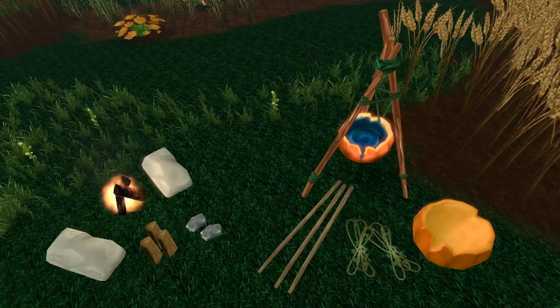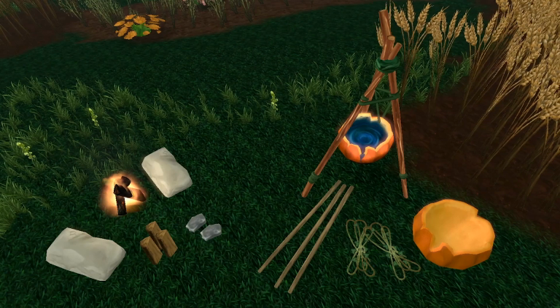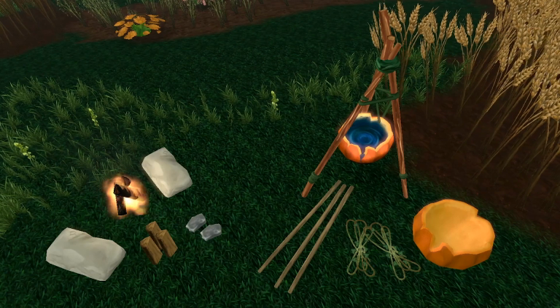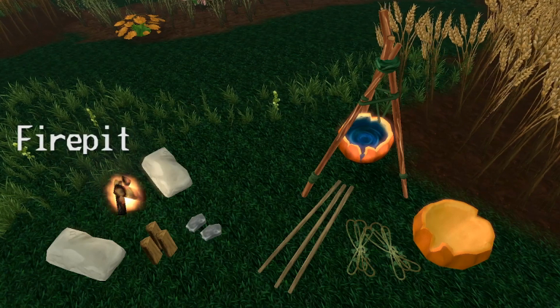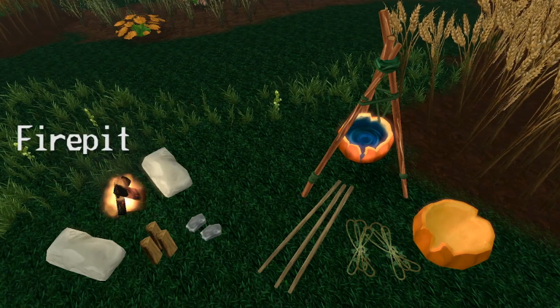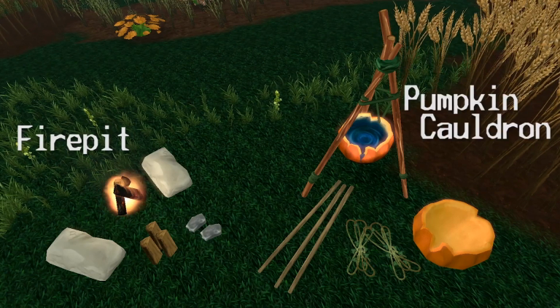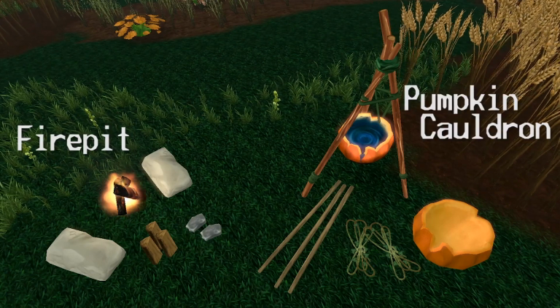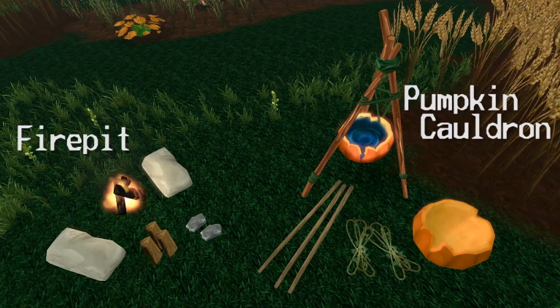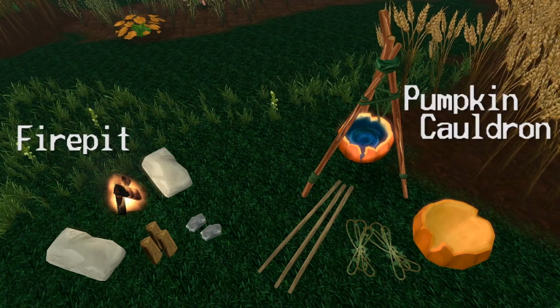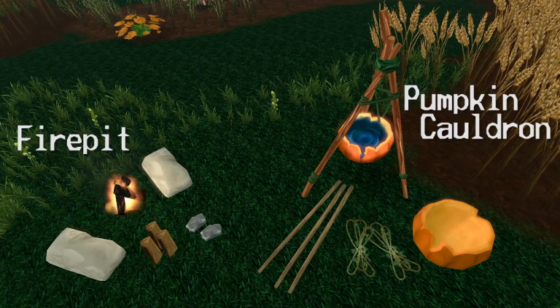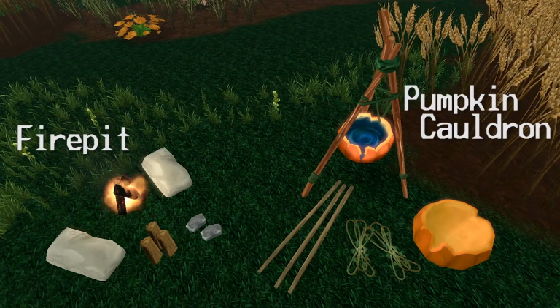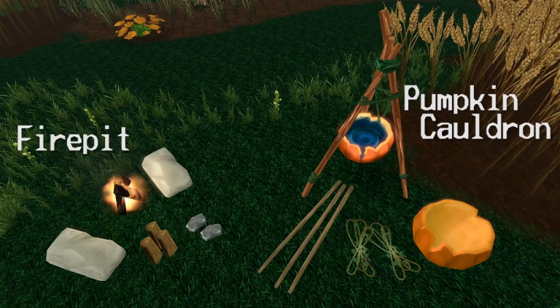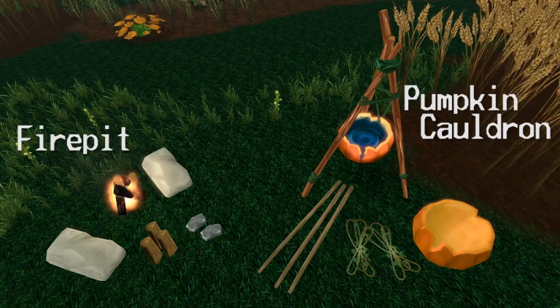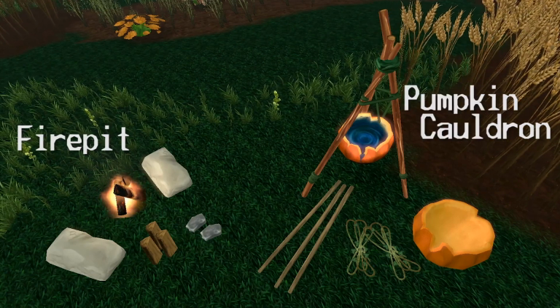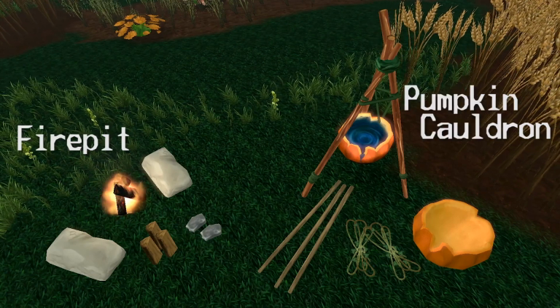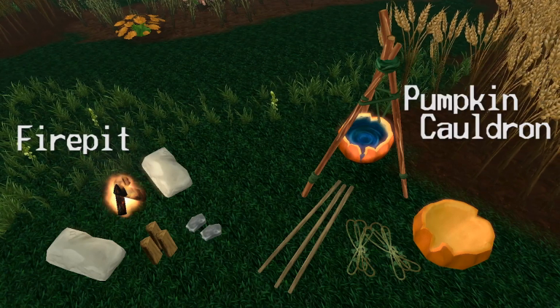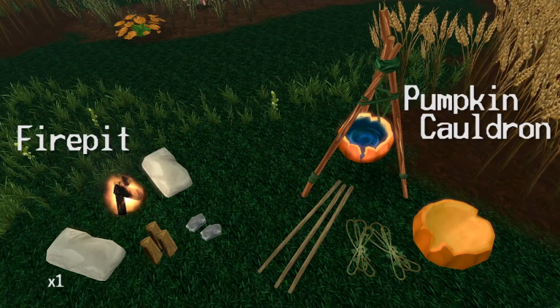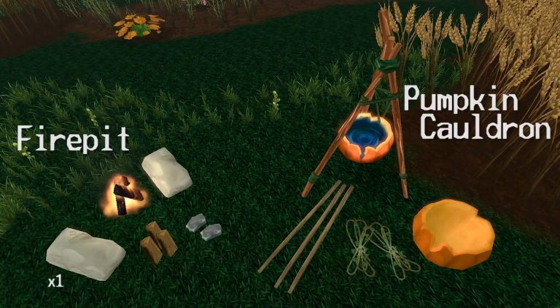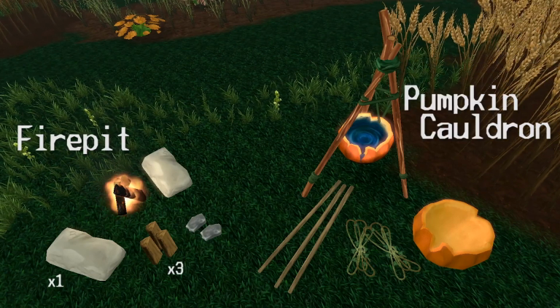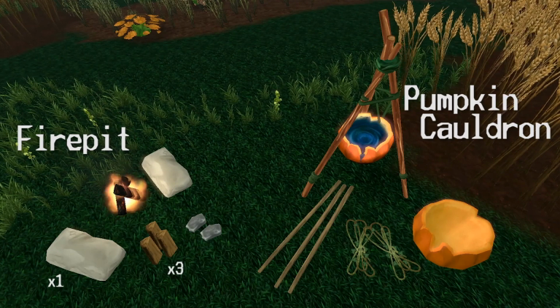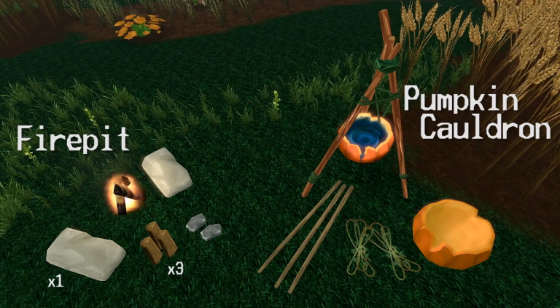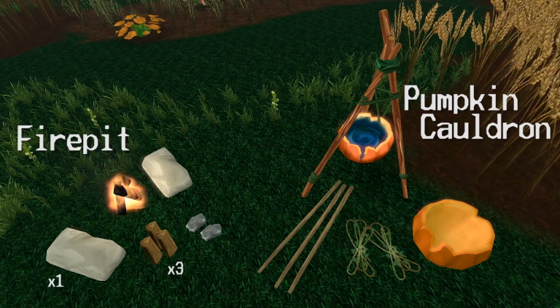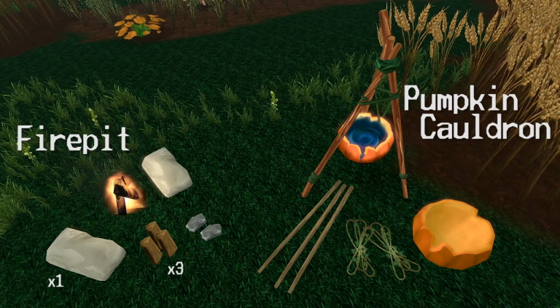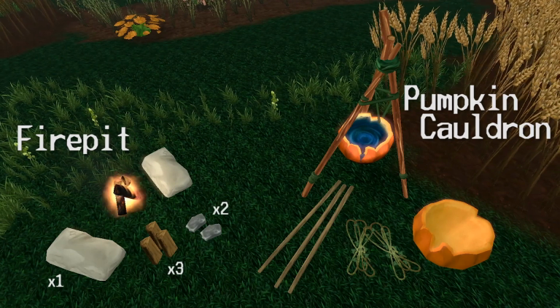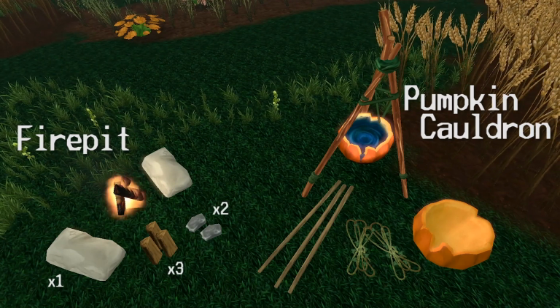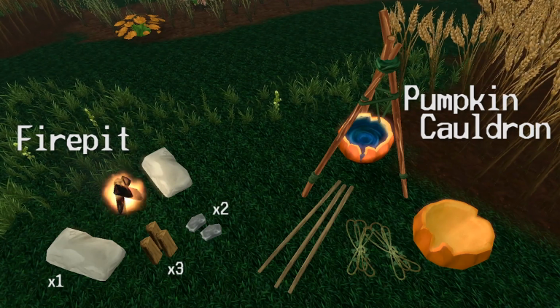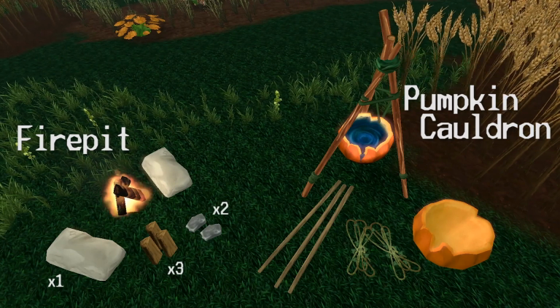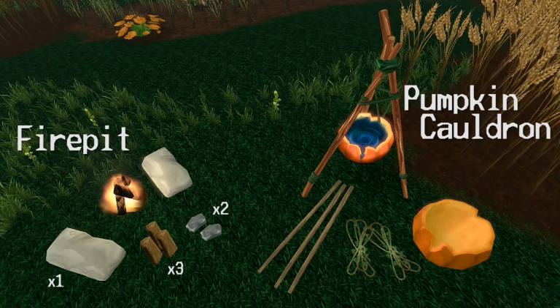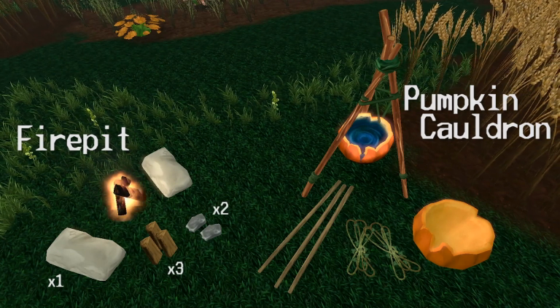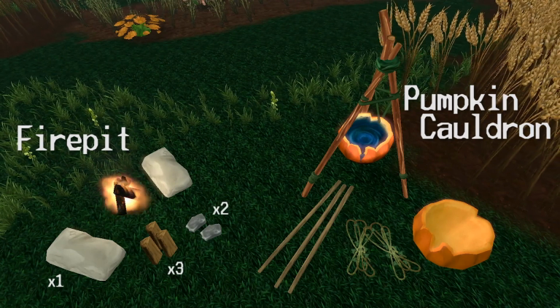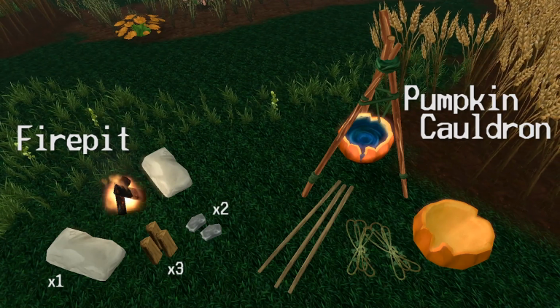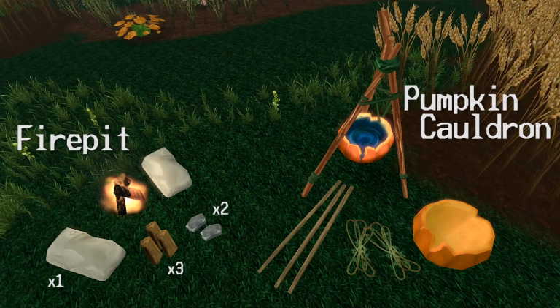You're gonna need a fire pit and a pumpkin cauldron as your brewing station. The fire pit takes a flat rock, three chopped wood, and two hammer rocks to craft, but I'm pretty sure you already knew that.